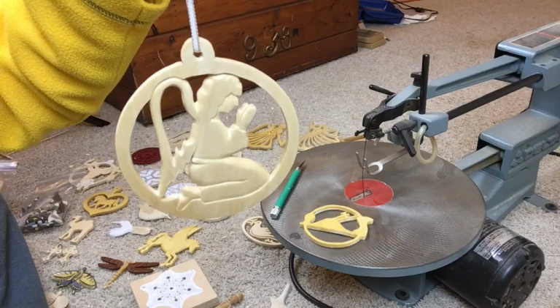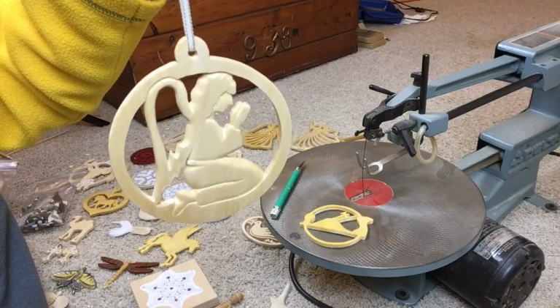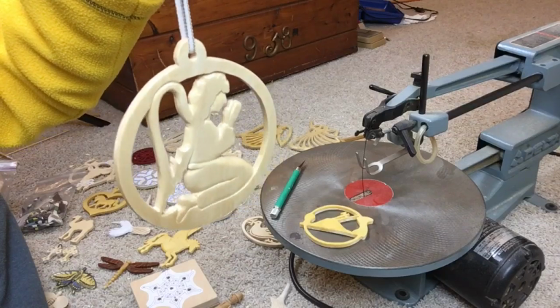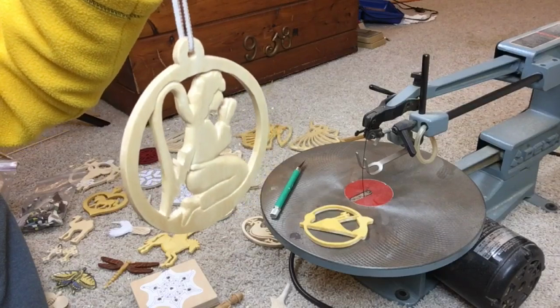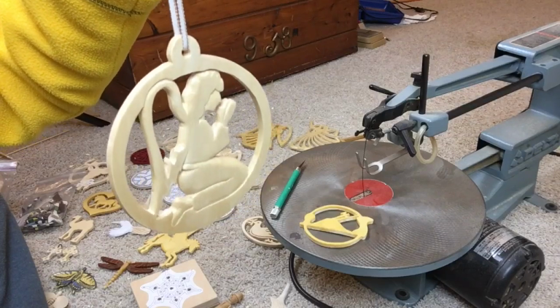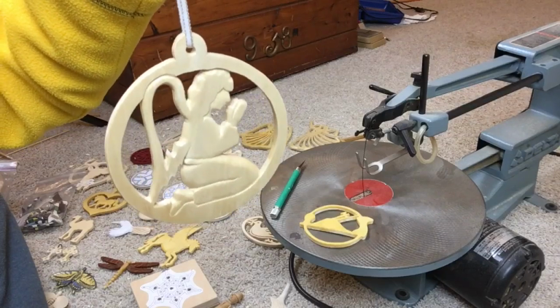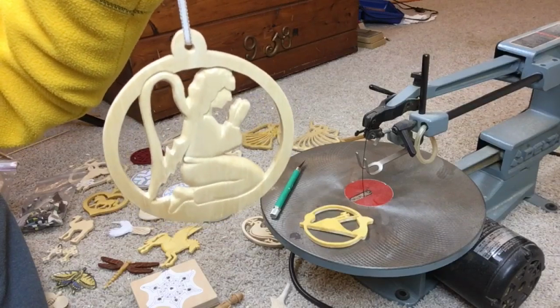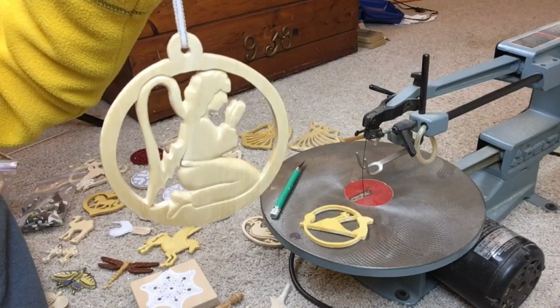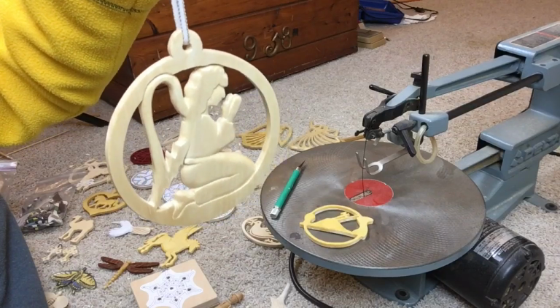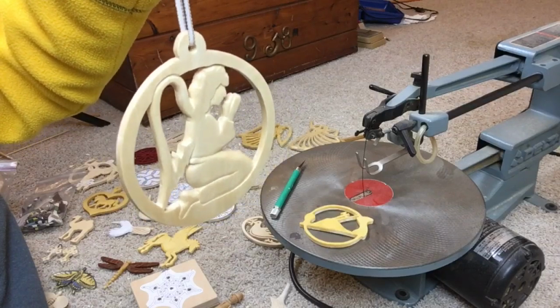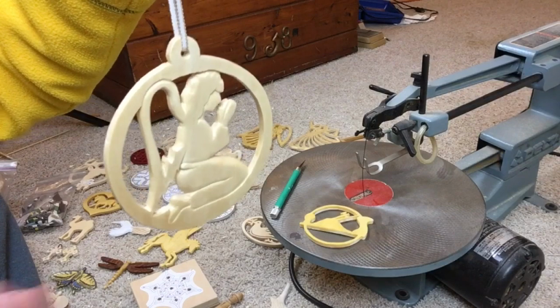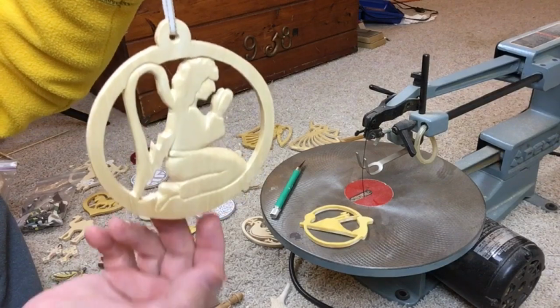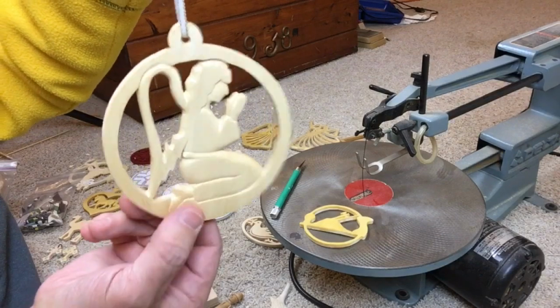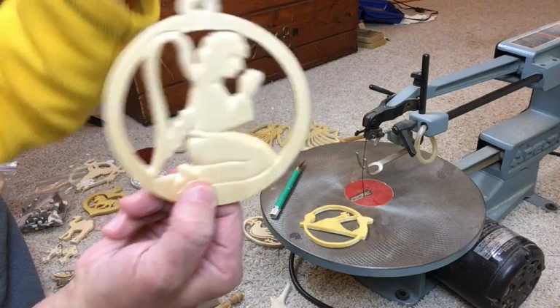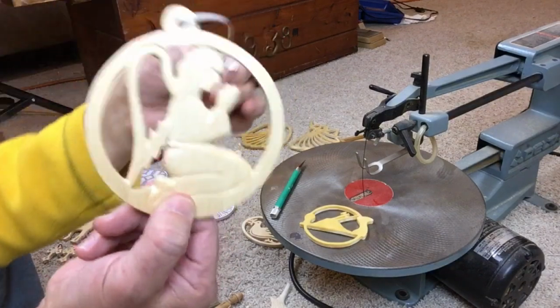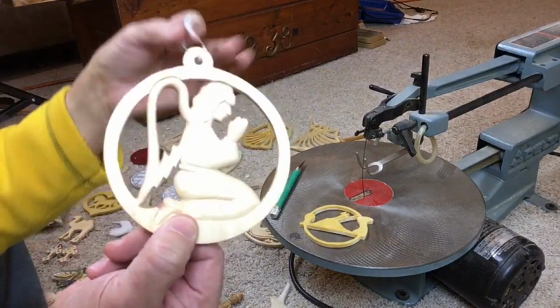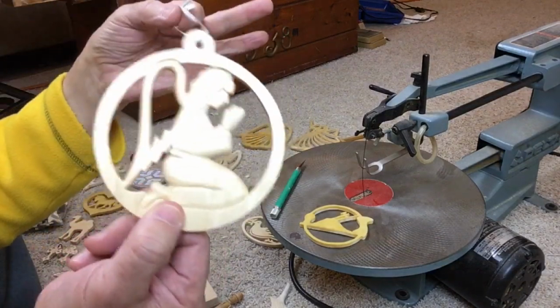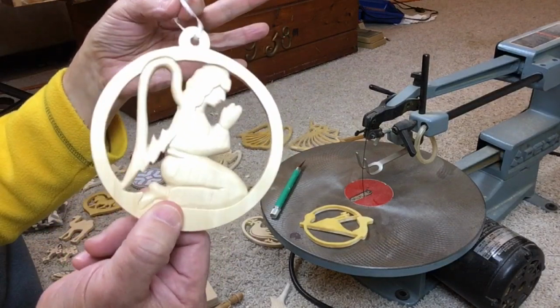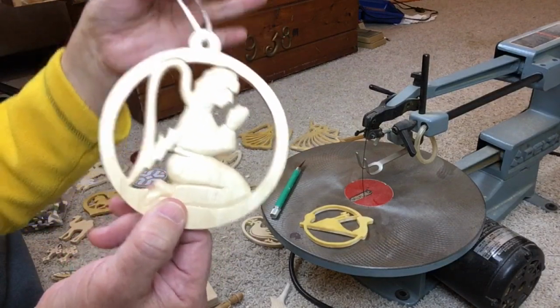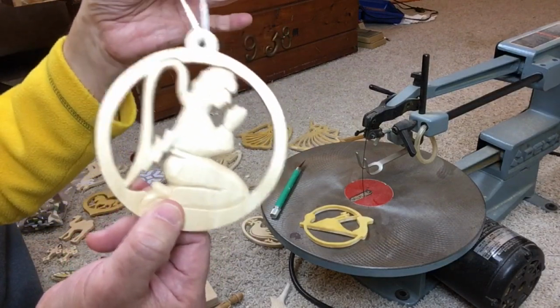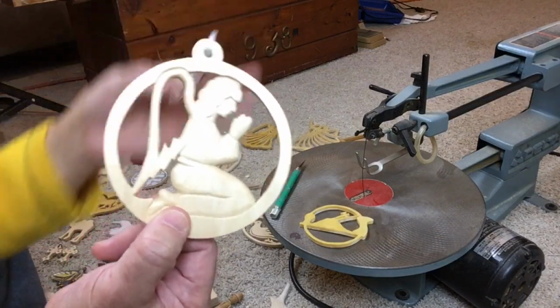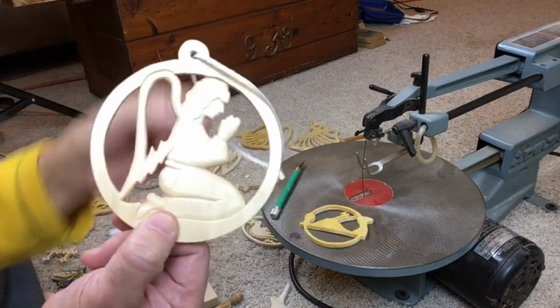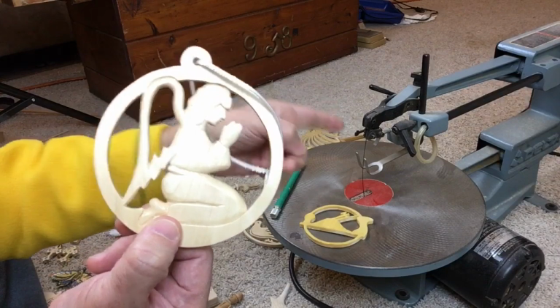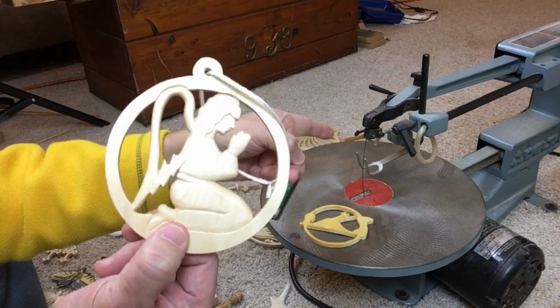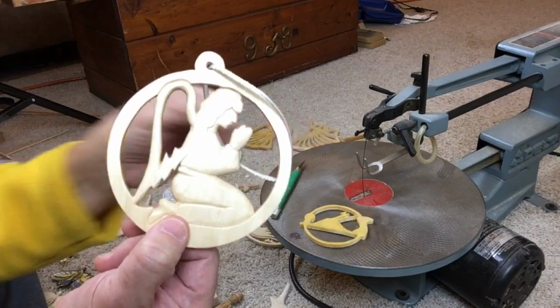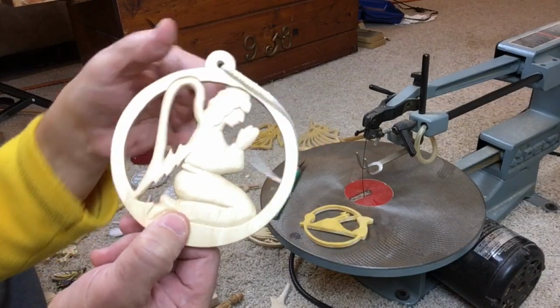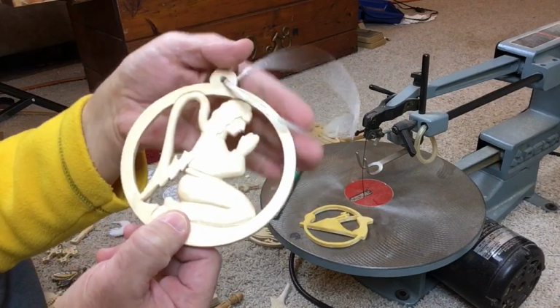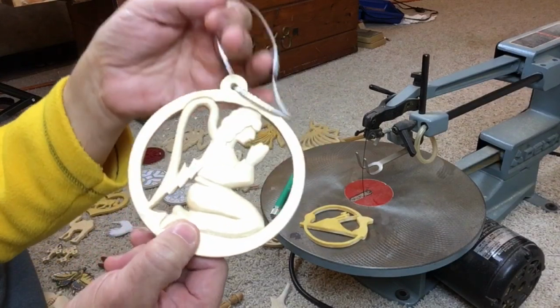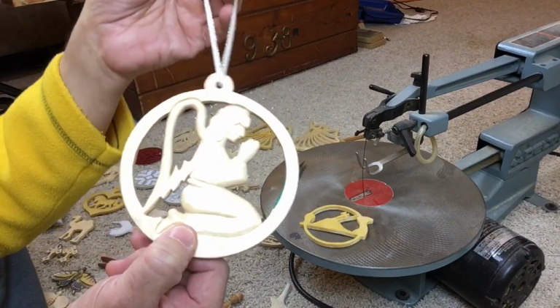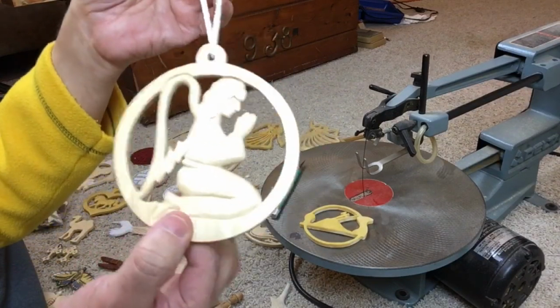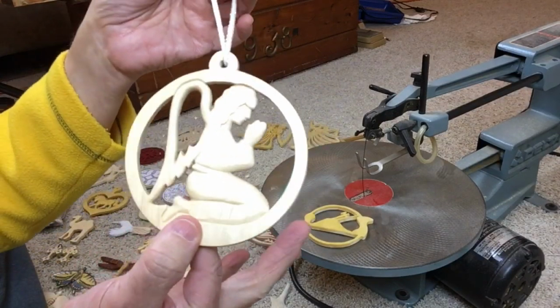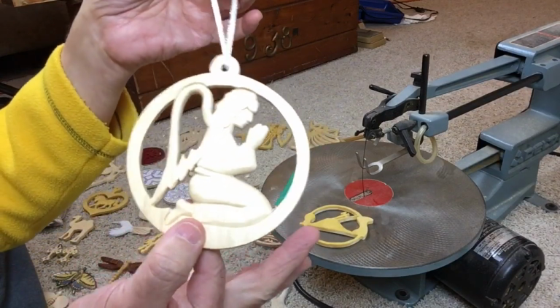Welcome to Mark D. Maker. My name is Mark Taylor and today we're going to be looking at ornaments — Christmas ornaments that you can make with a scroll saw or even a coping saw.